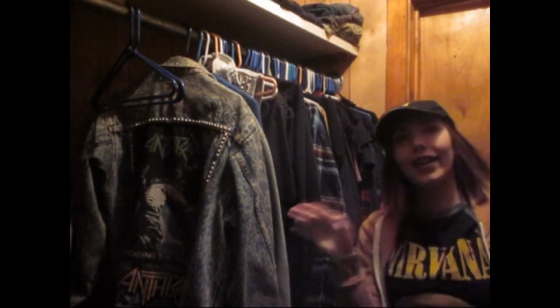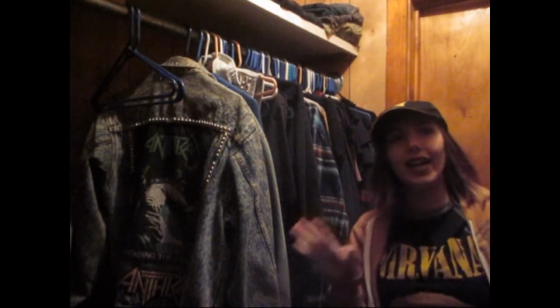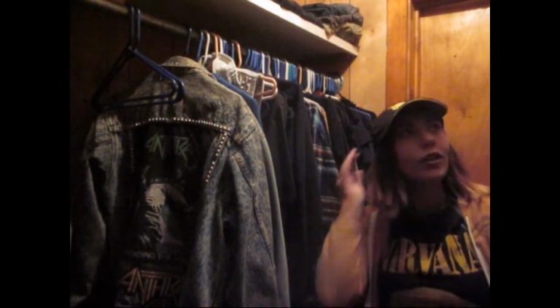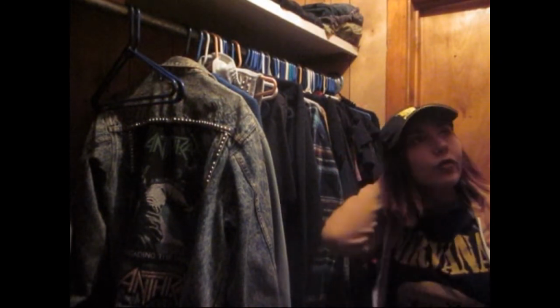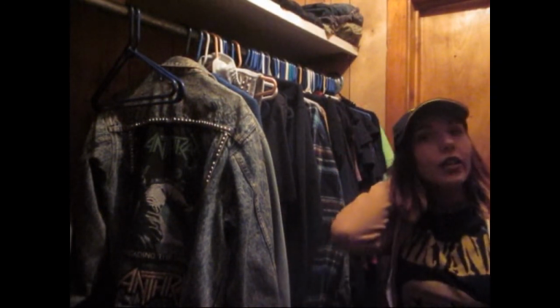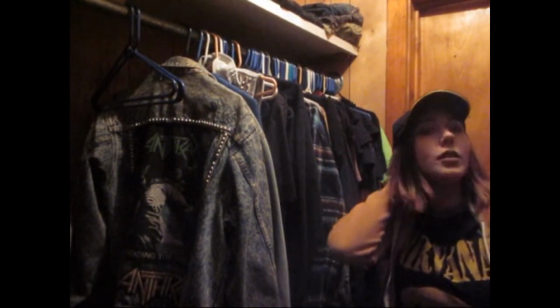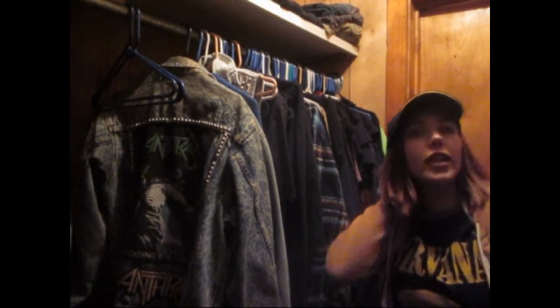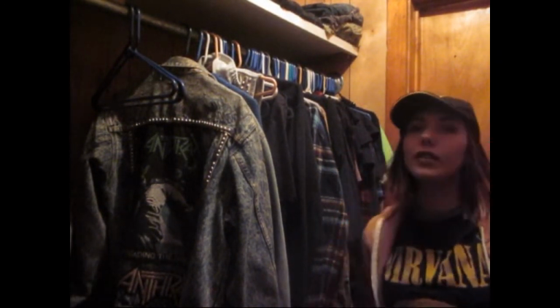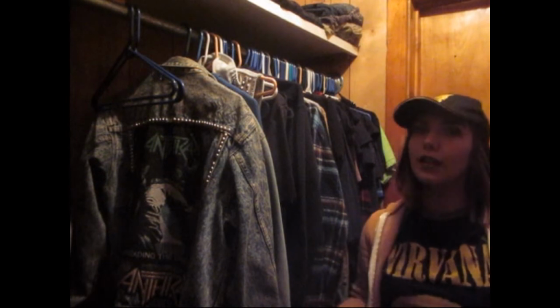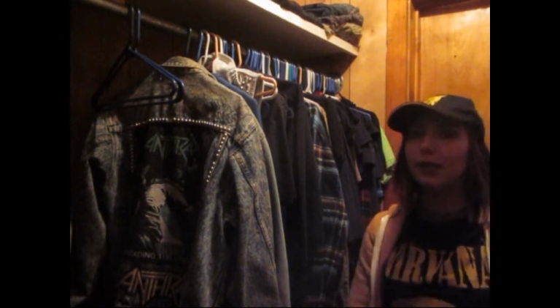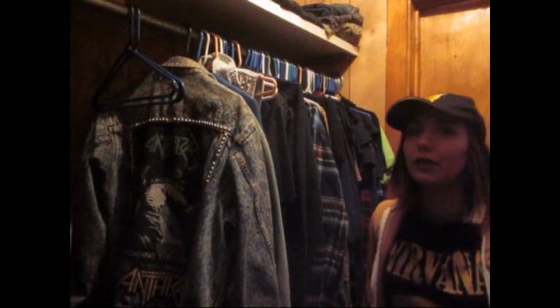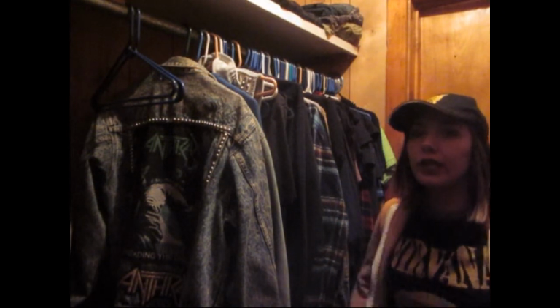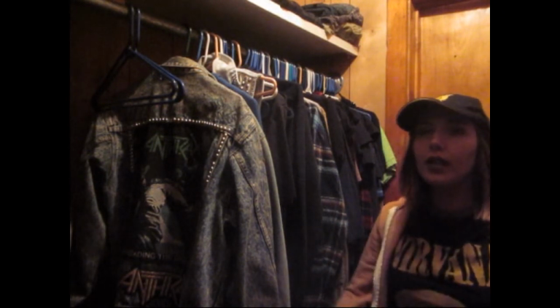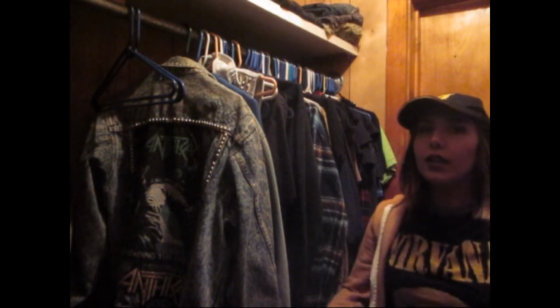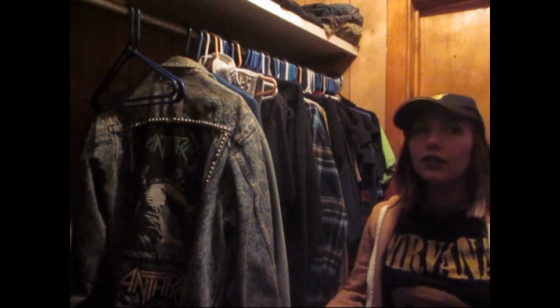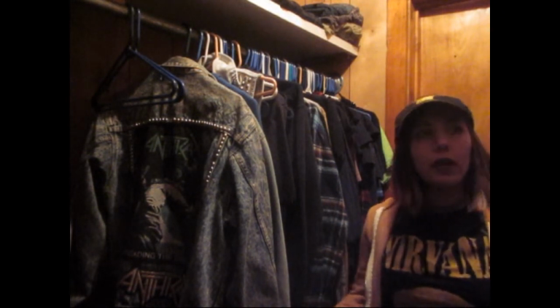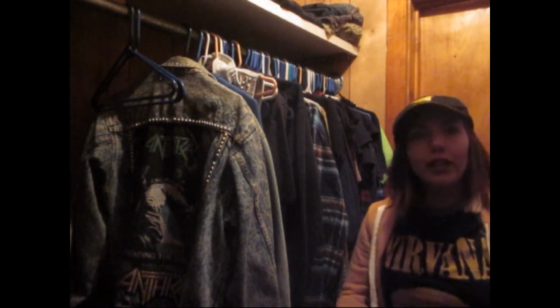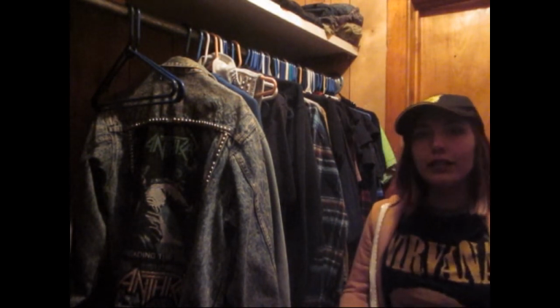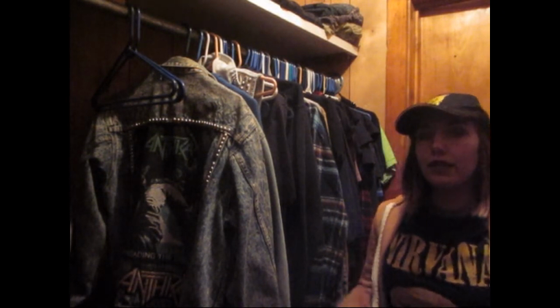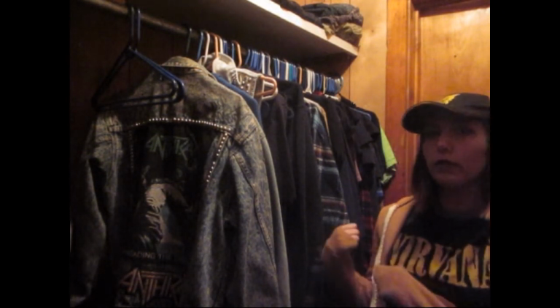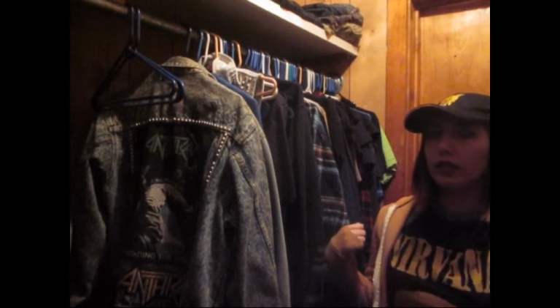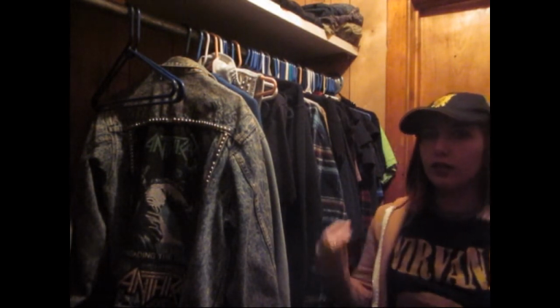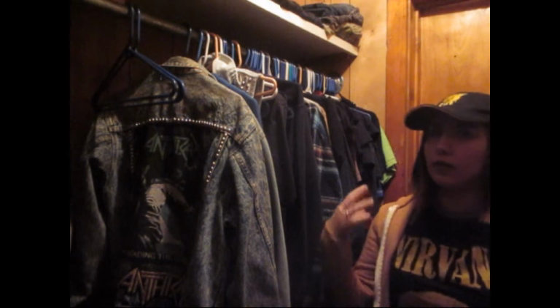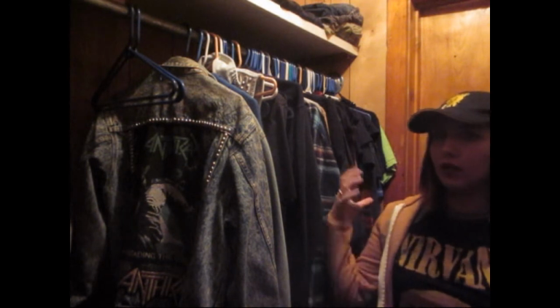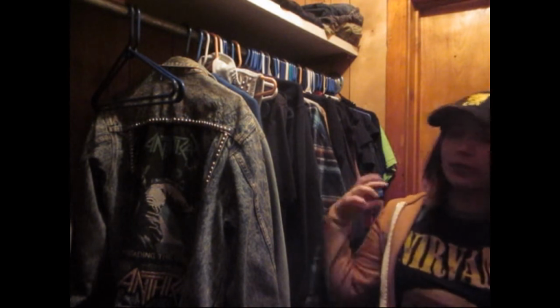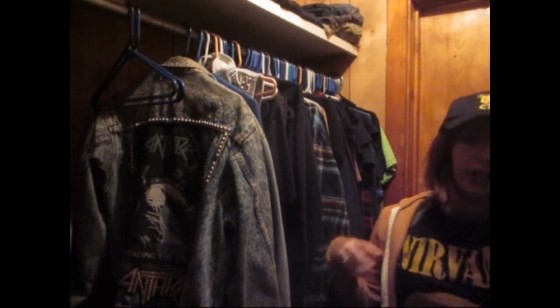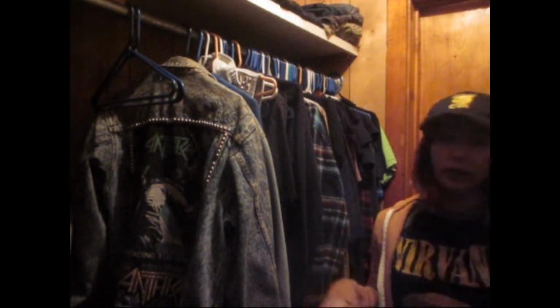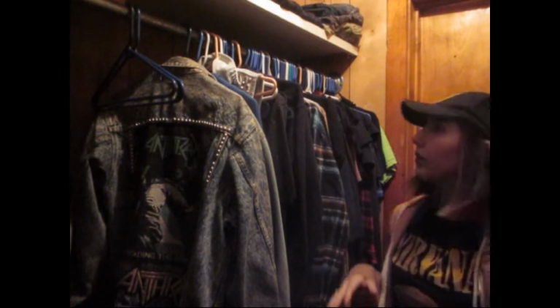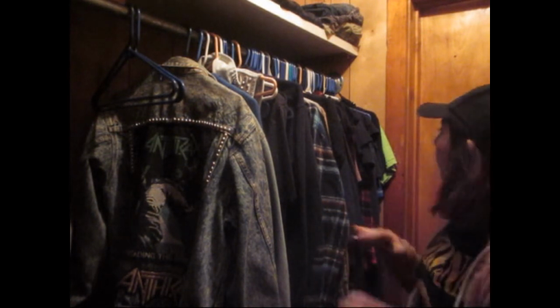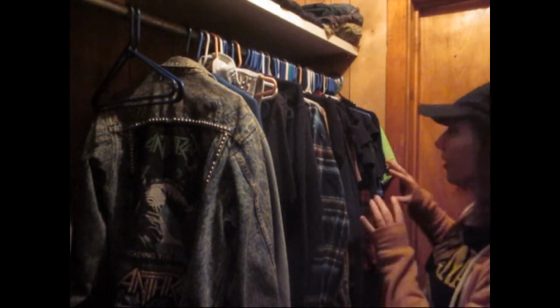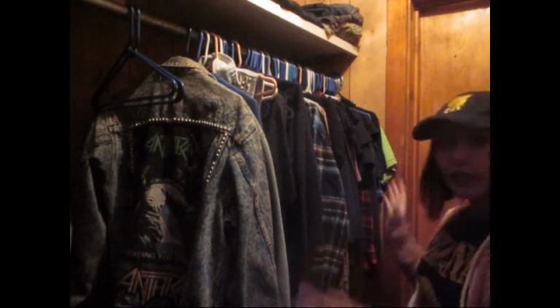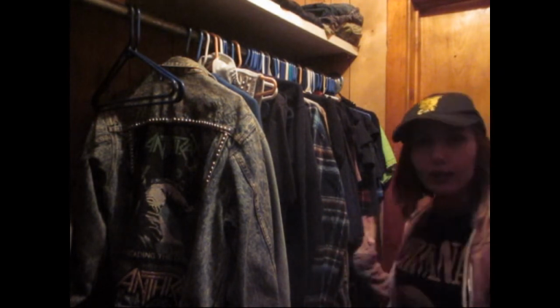Hey guys, hopefully you can see me alright. I have my camera propped up really weird — I'm in my closet. I have the door shut because the sun was glaring really bad, so hopefully you can see everything okay.